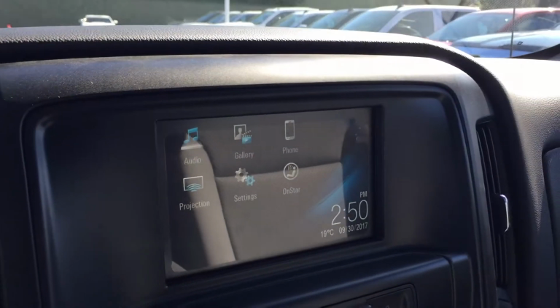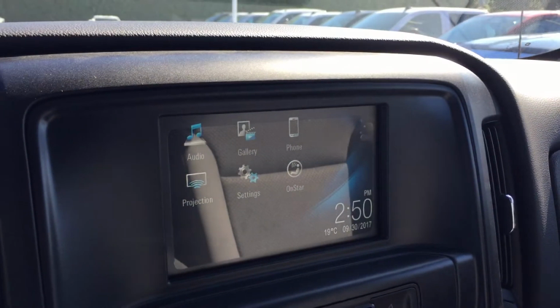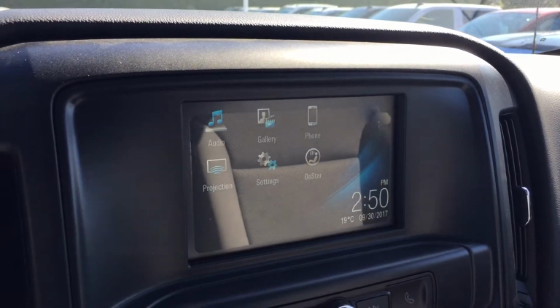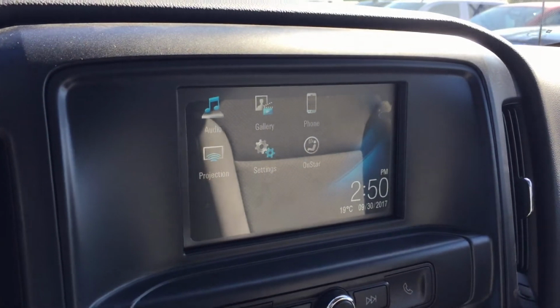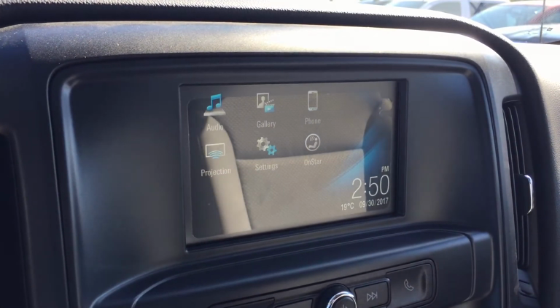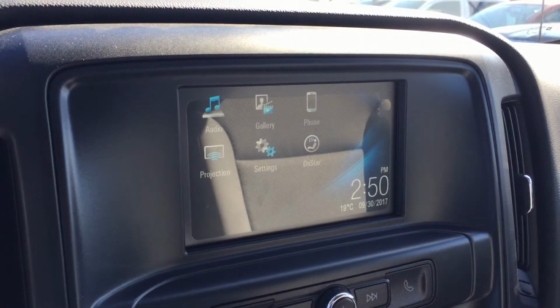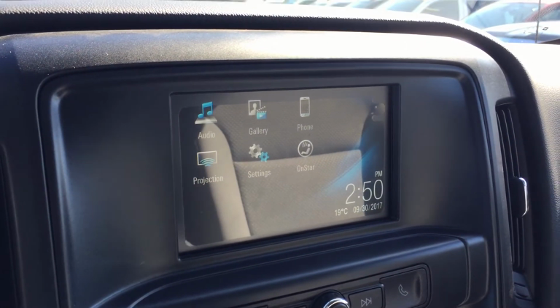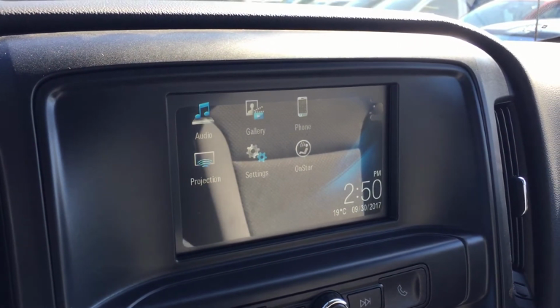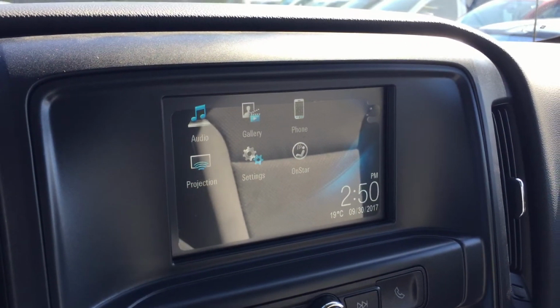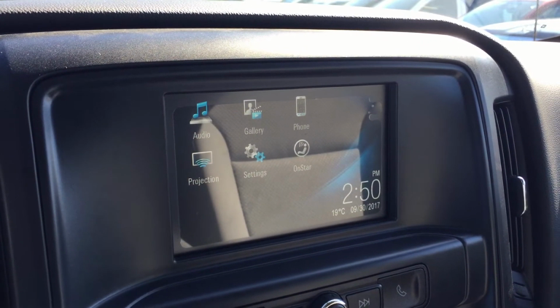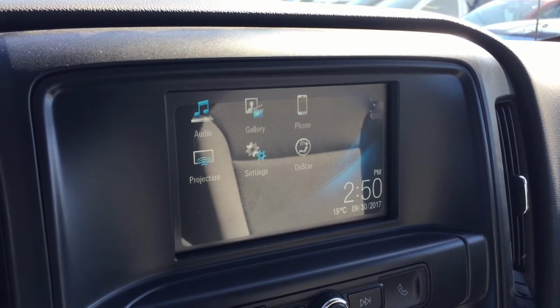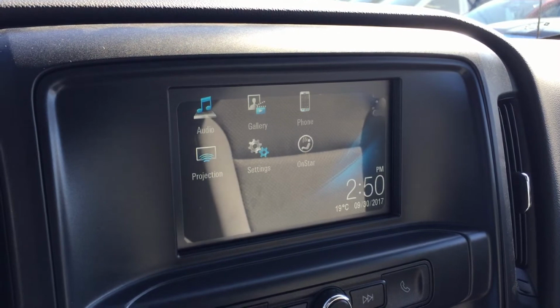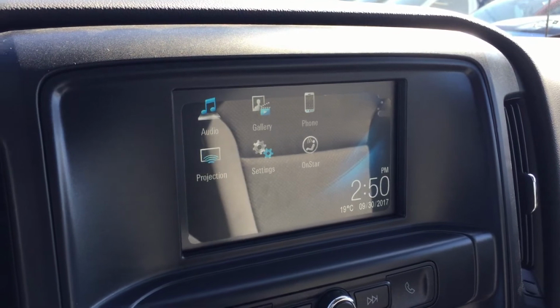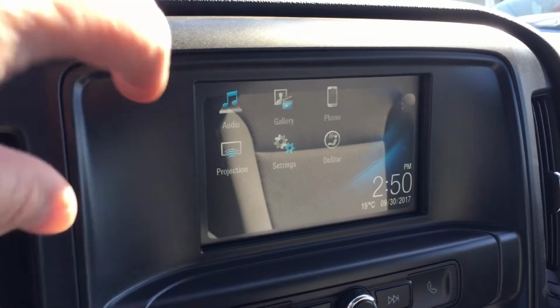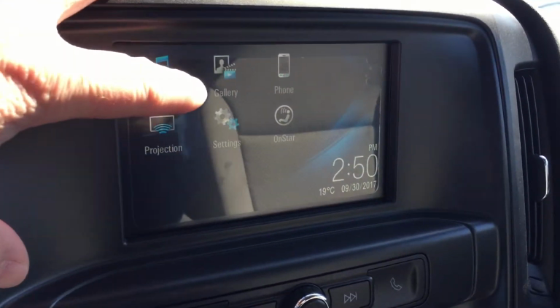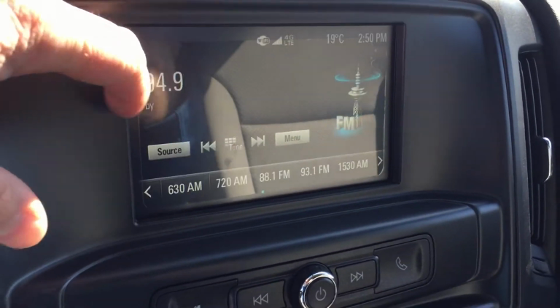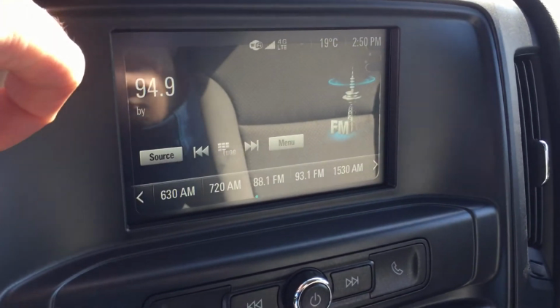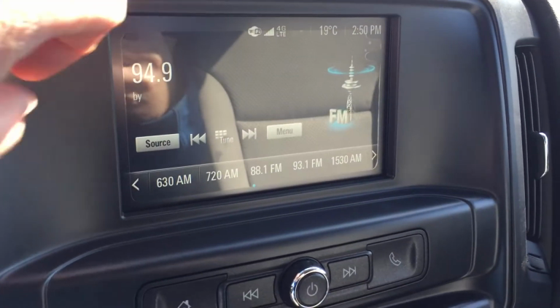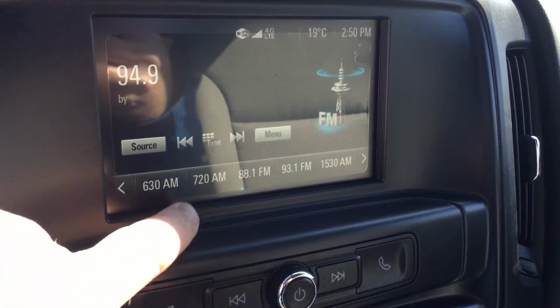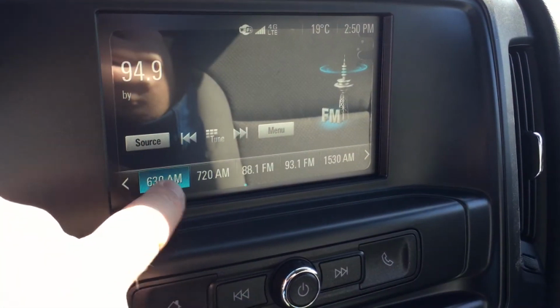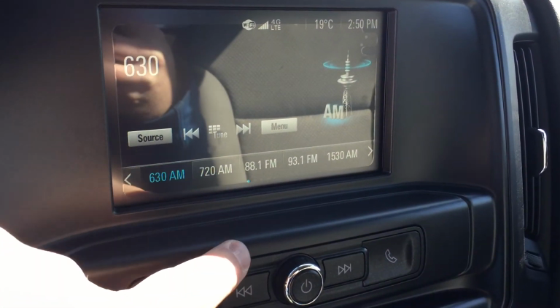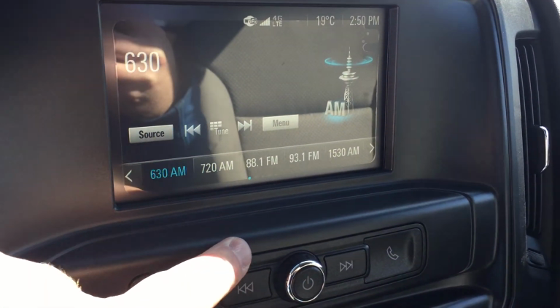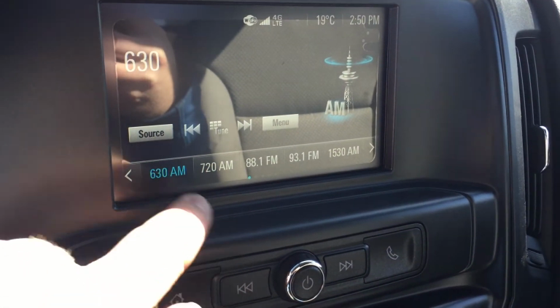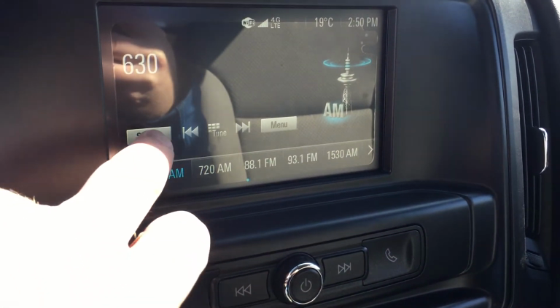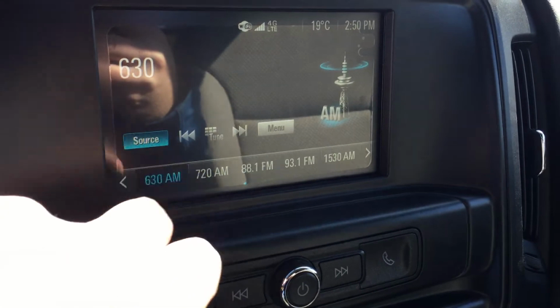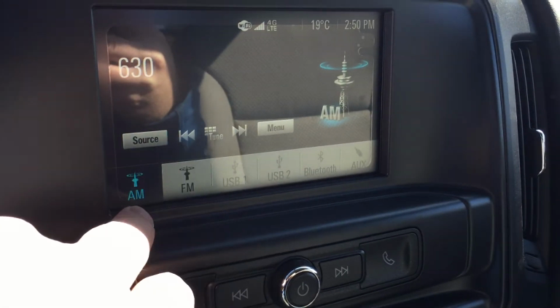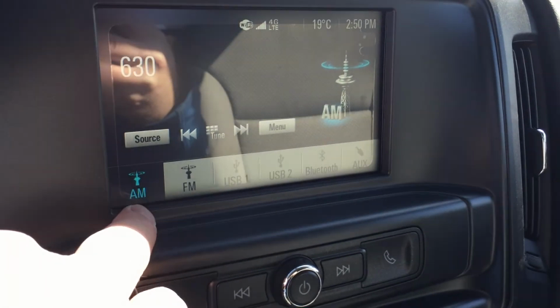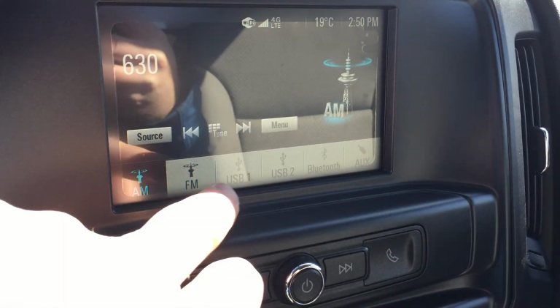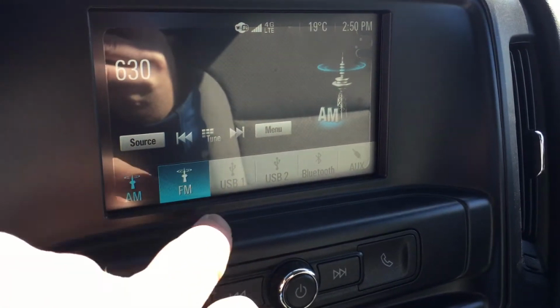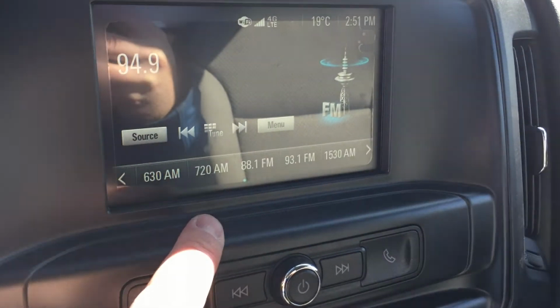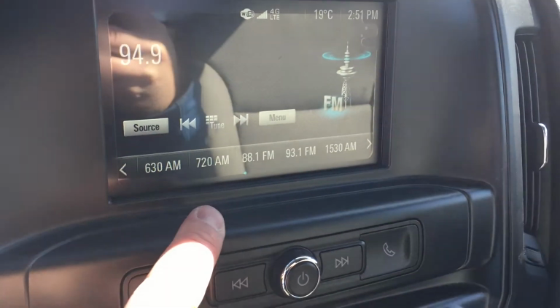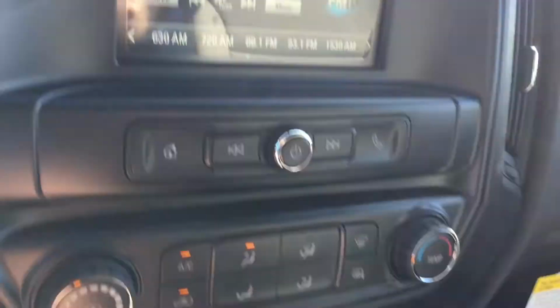You have this beautiful color touchscreen with the daytime temperature, audio, gallery, phone, projection, settings, and OnStar. Very responsive — you touch and it goes, very quickly.